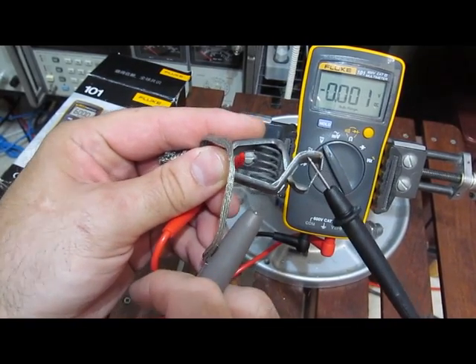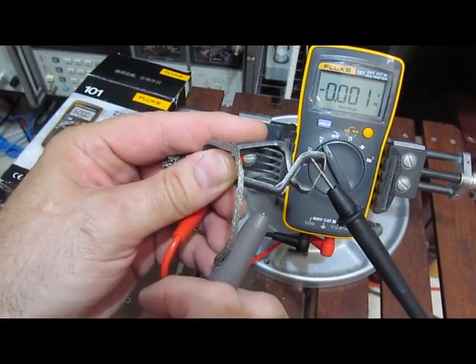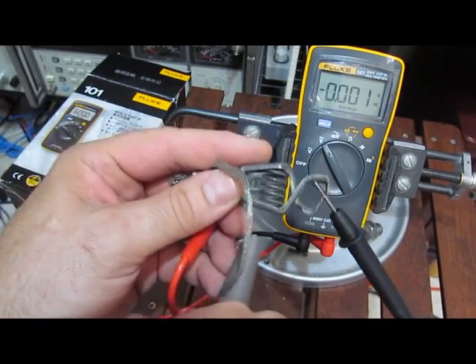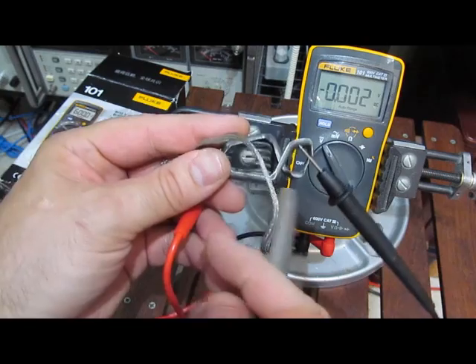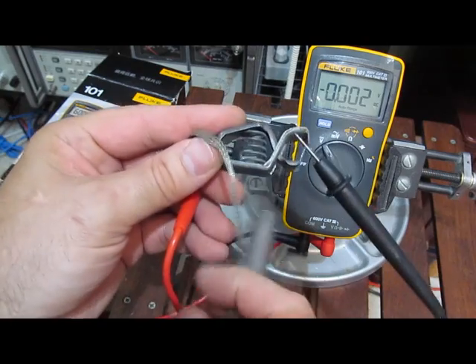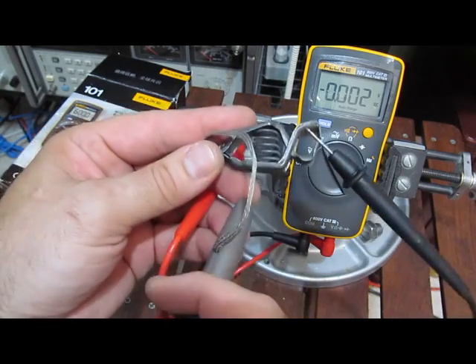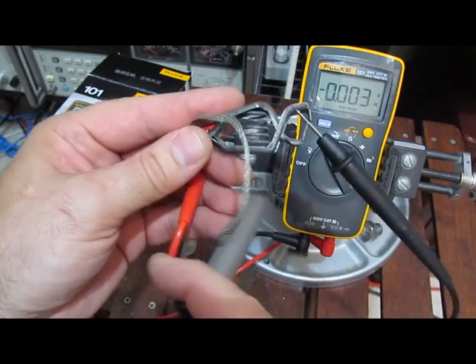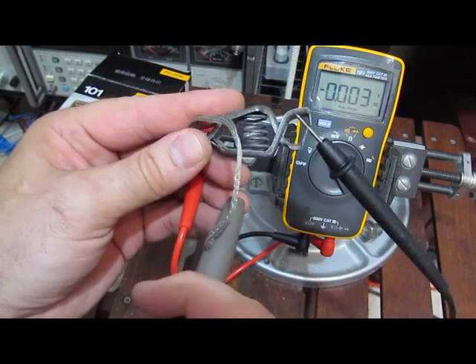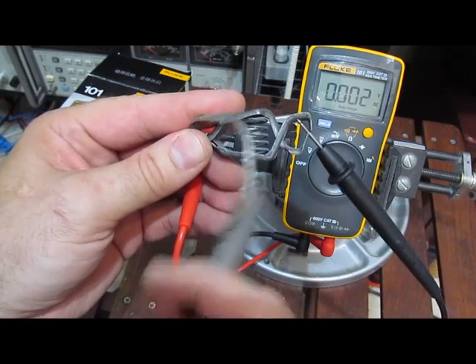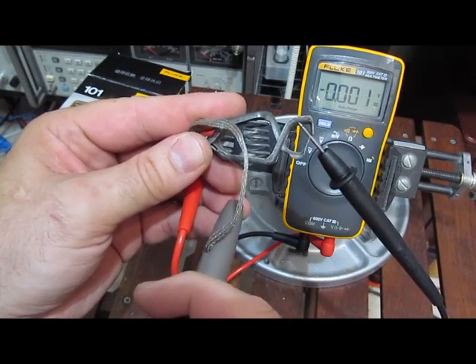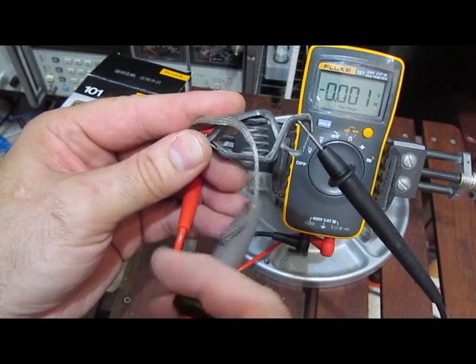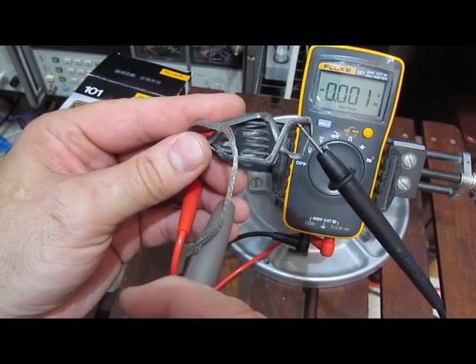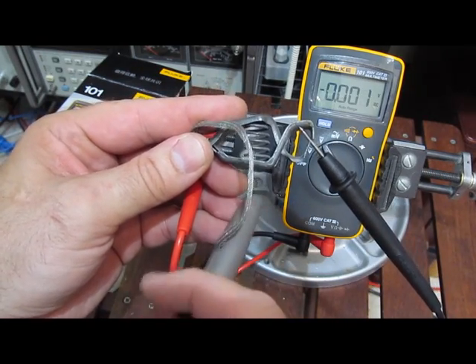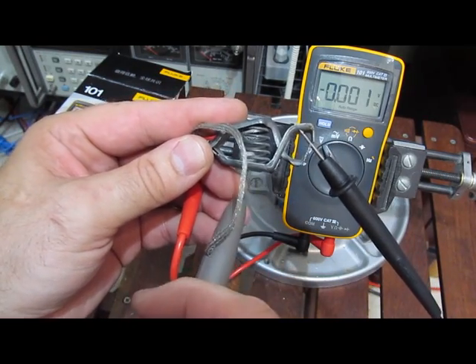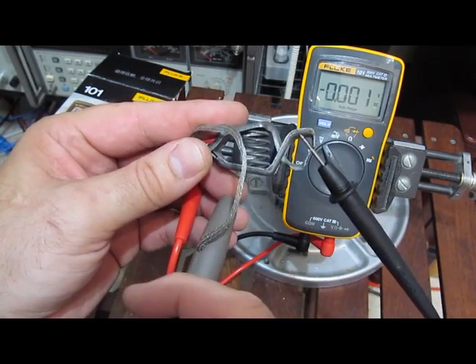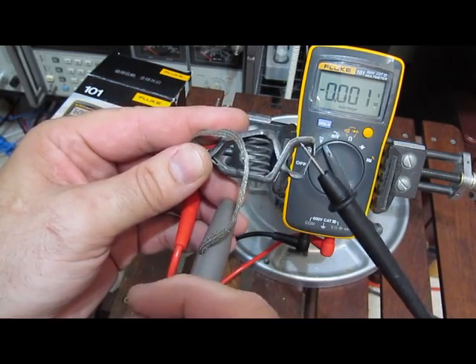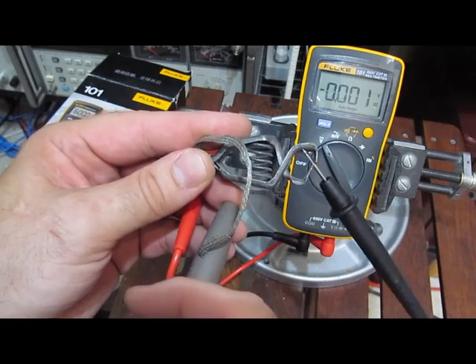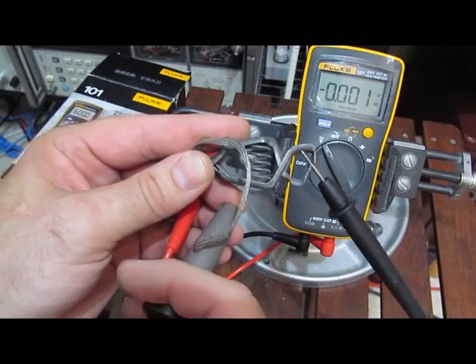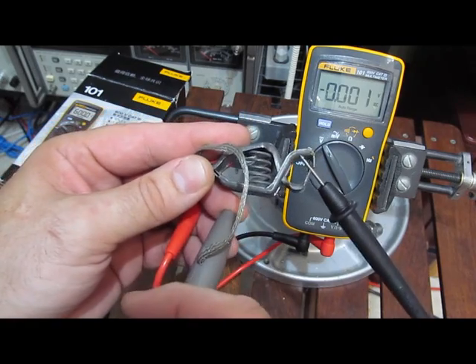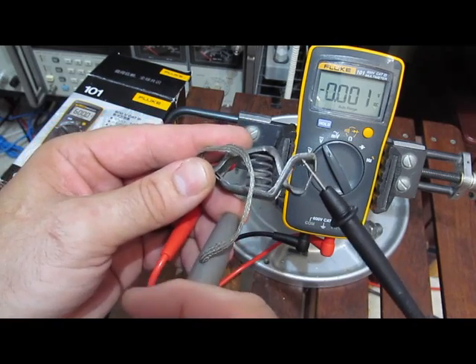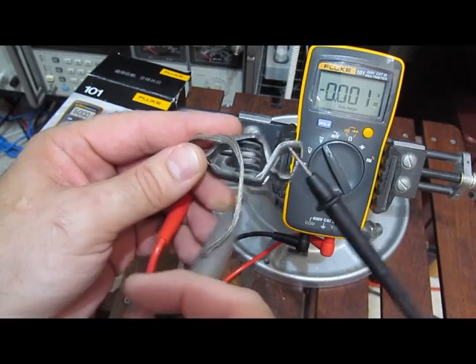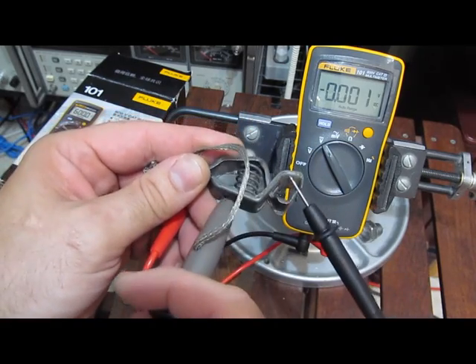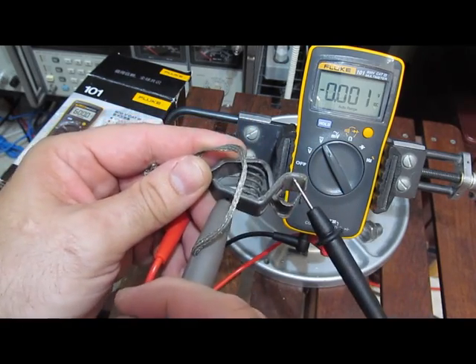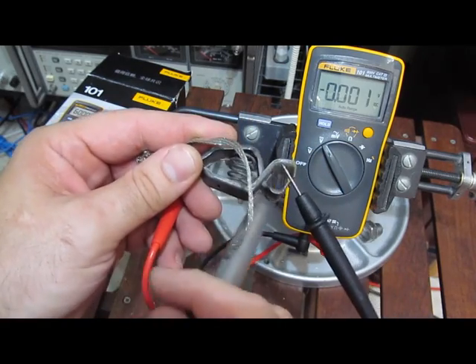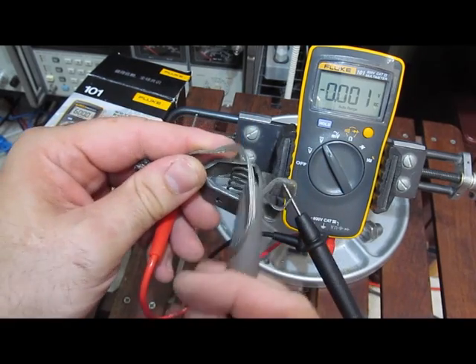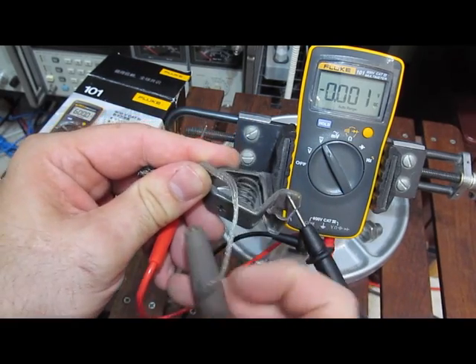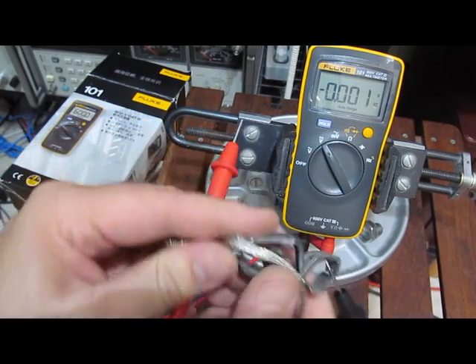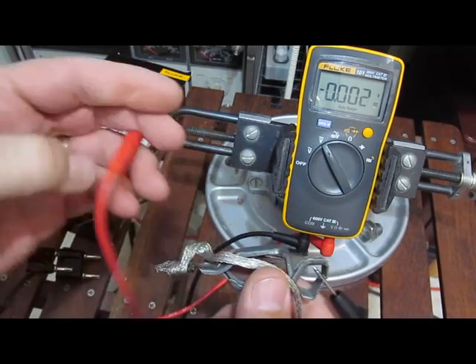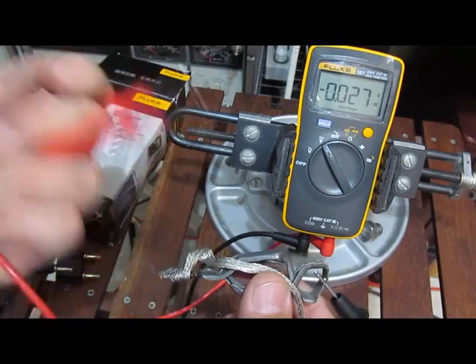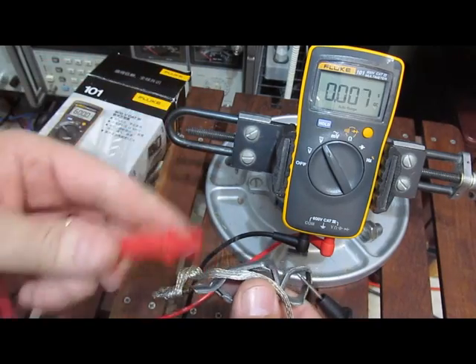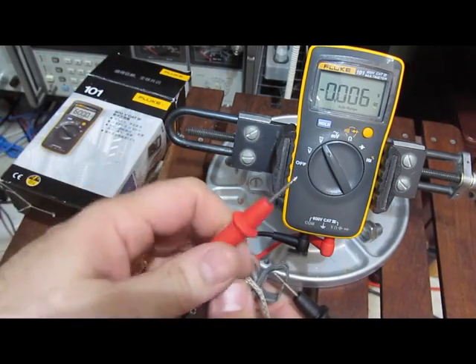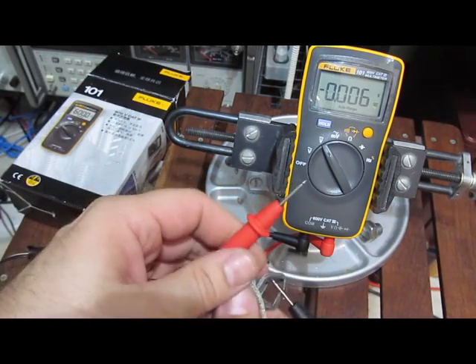It jumps about a half an inch and there's no pain or anything if you were to get a hit with this. It's not a lot of energy — just a very small static discharge.